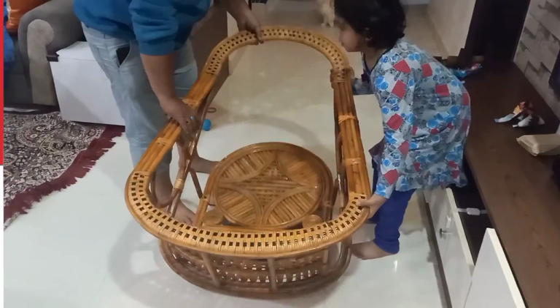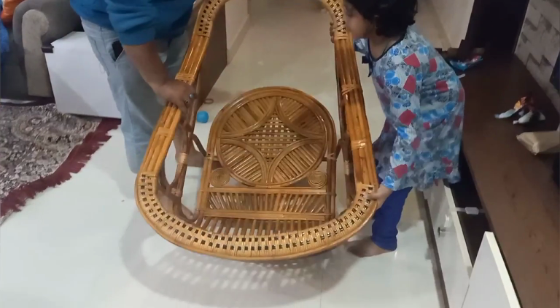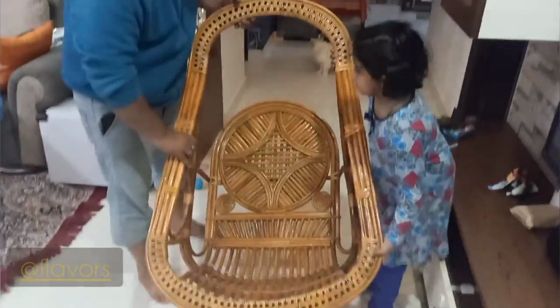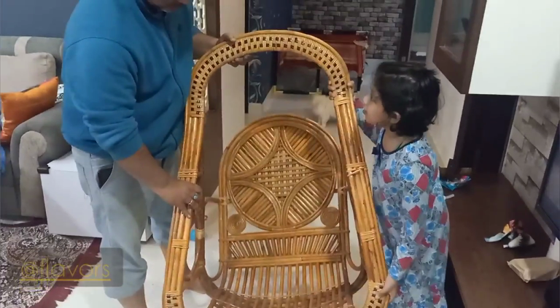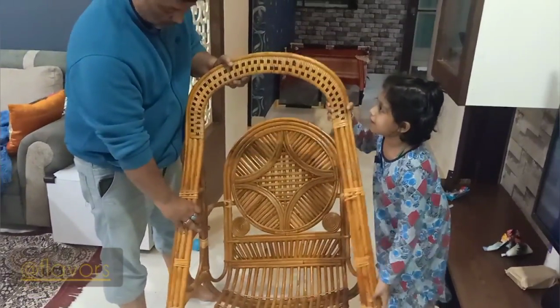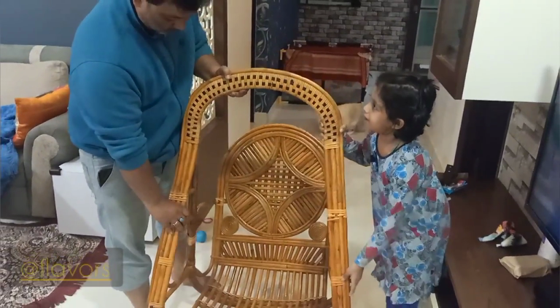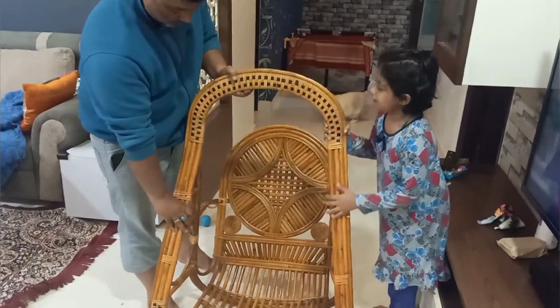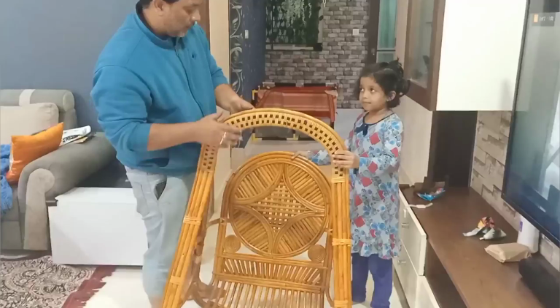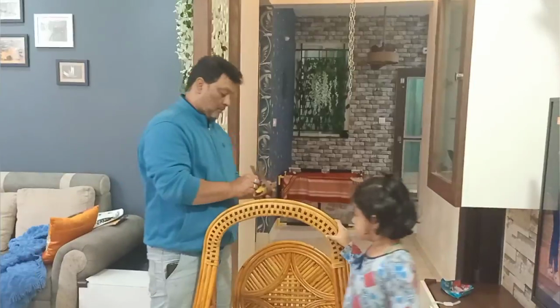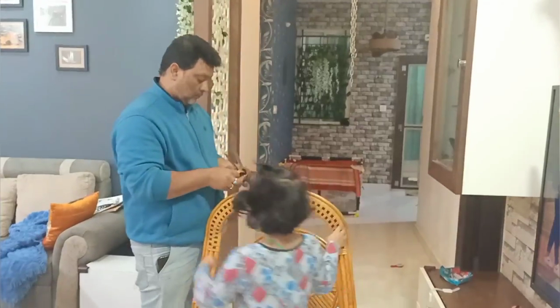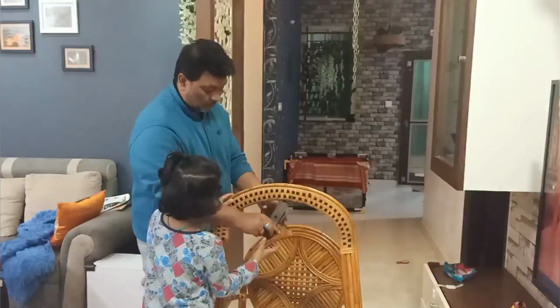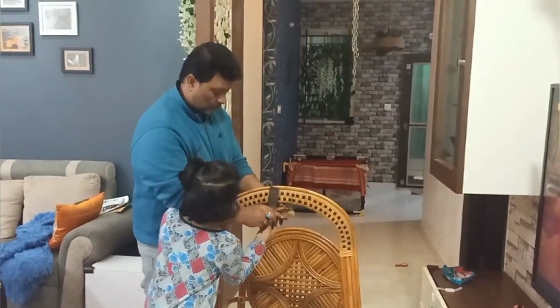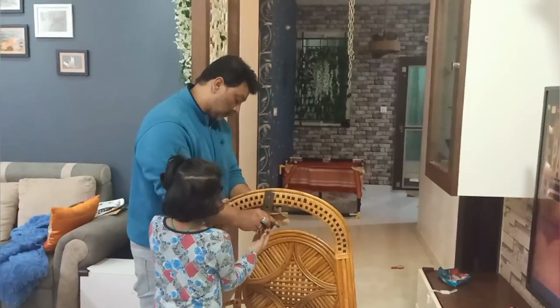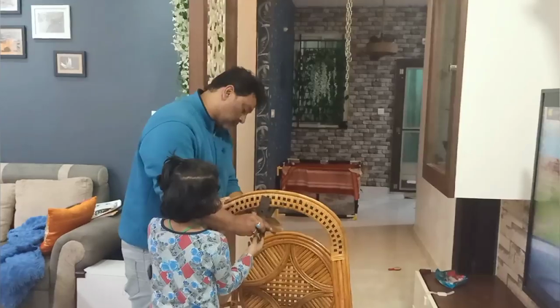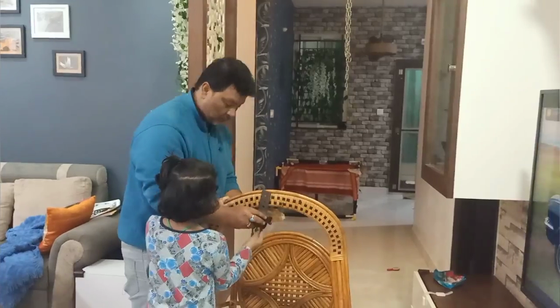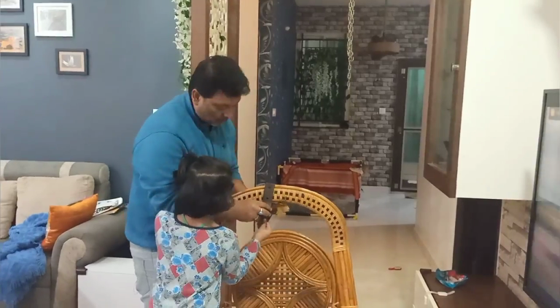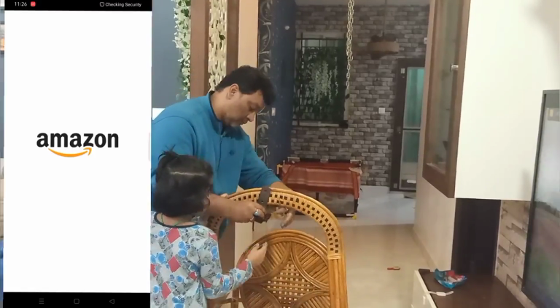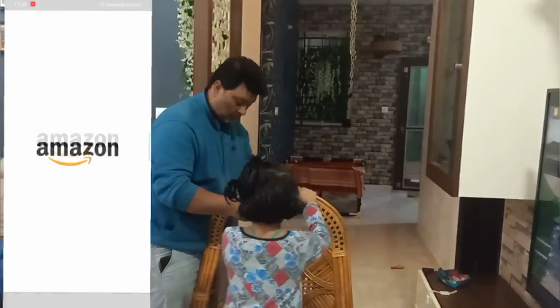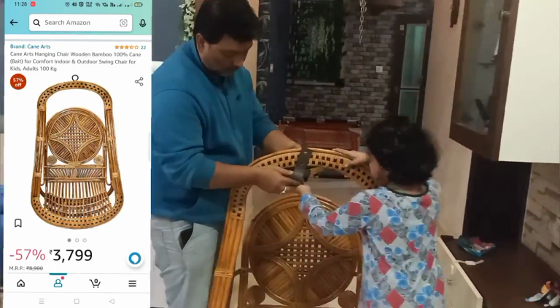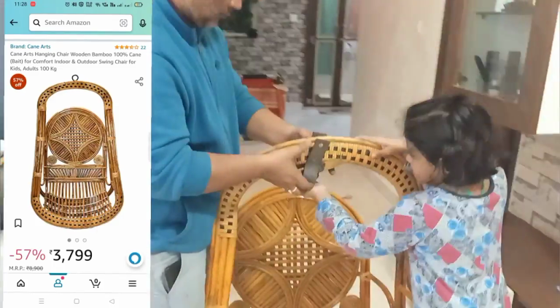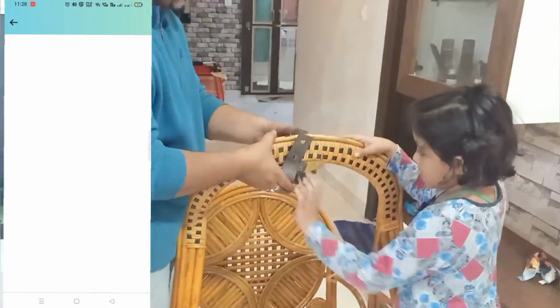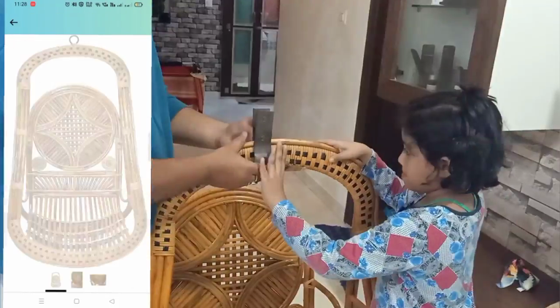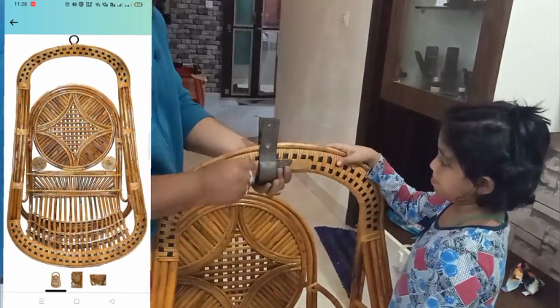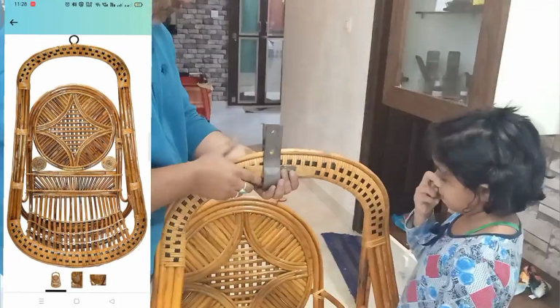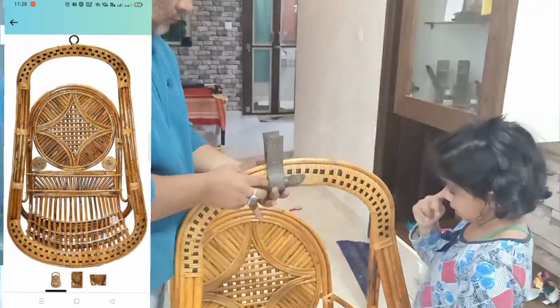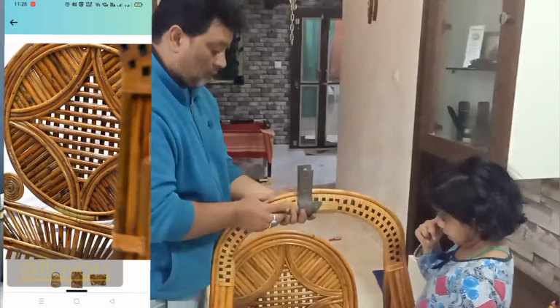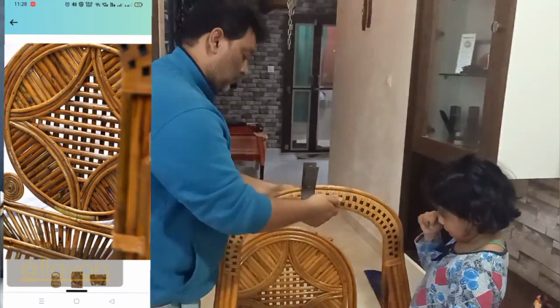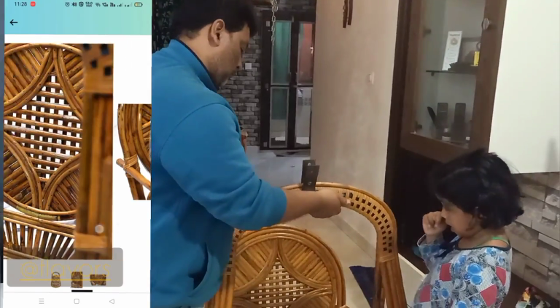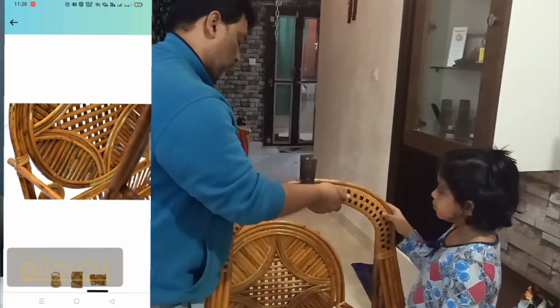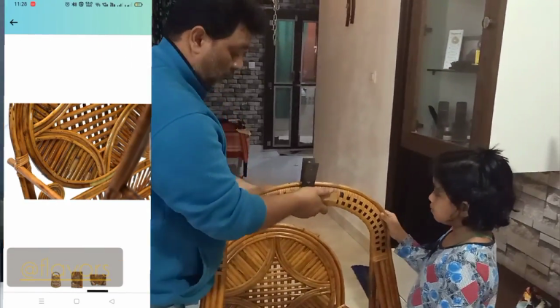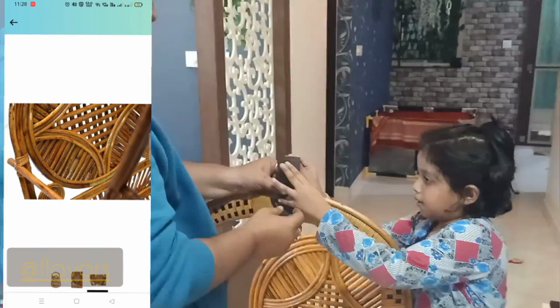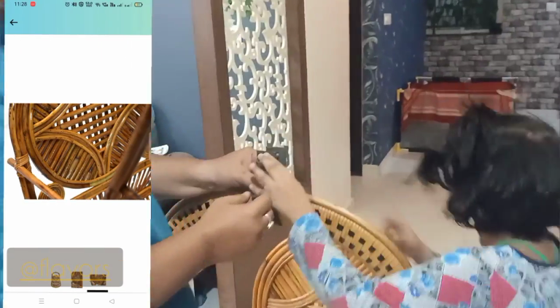Hey everyone, welcome to Flavors Food Travel and Lifestyle. This is the swing which we have recently ordered from Amazon and it turned out to be really good. Rida and Rehan are trying to put it together and enjoy the swing.